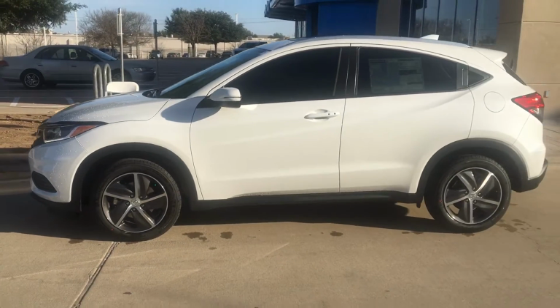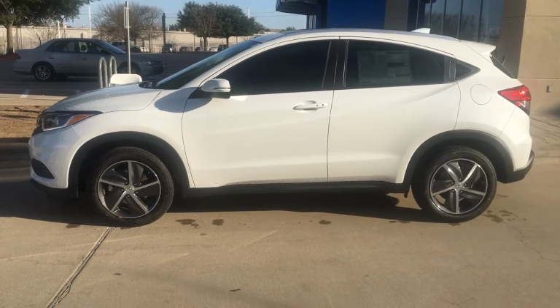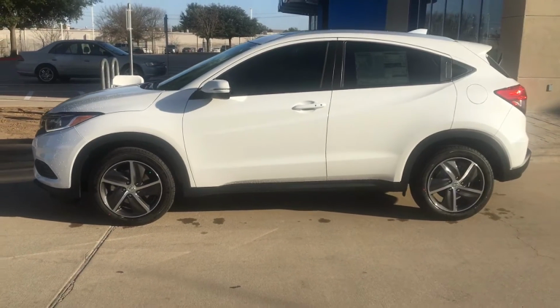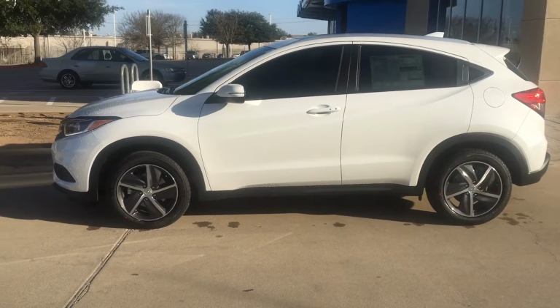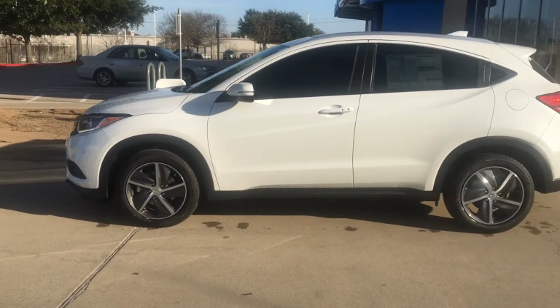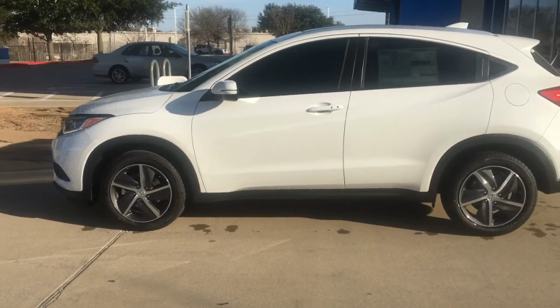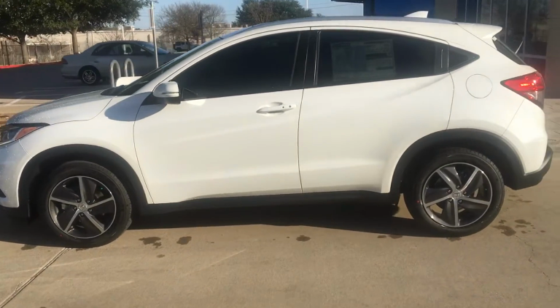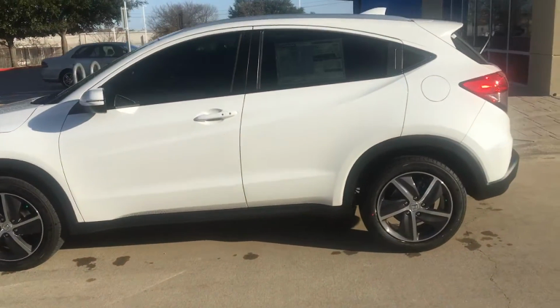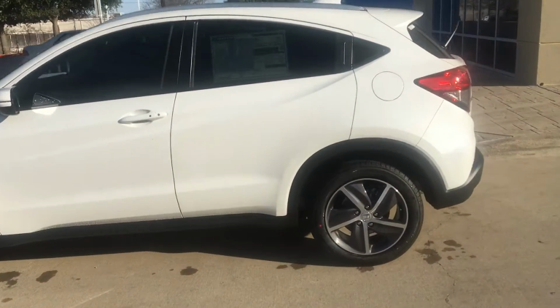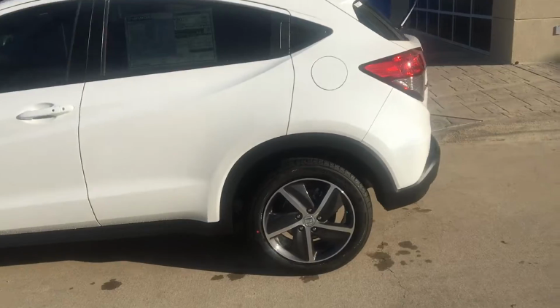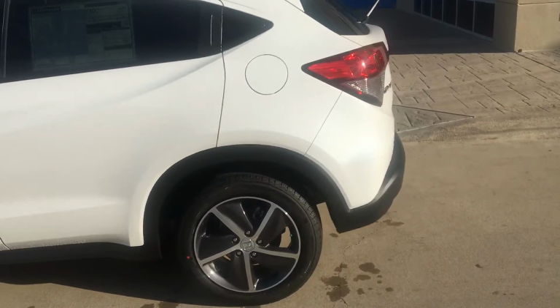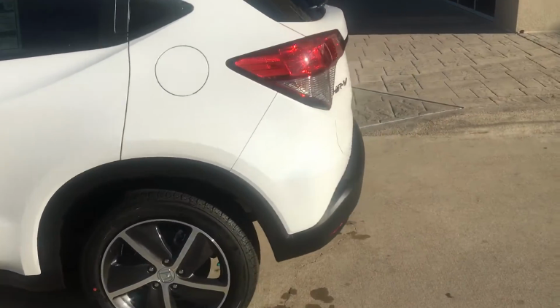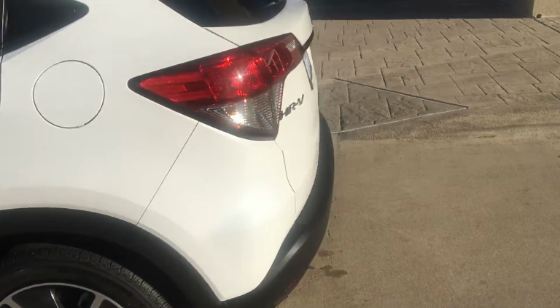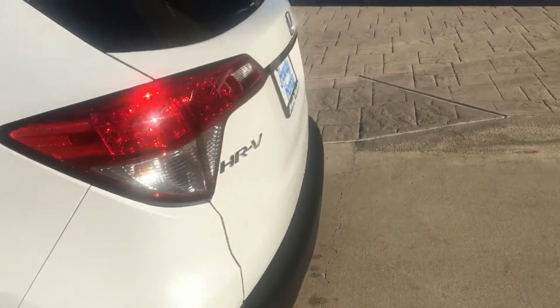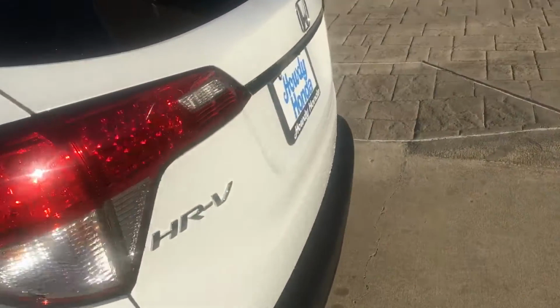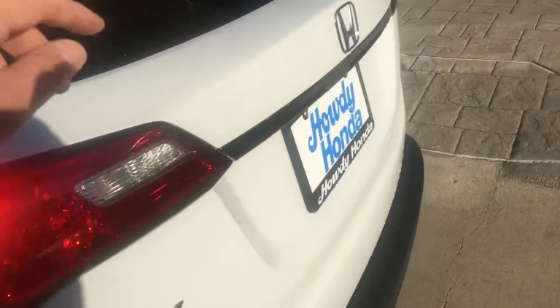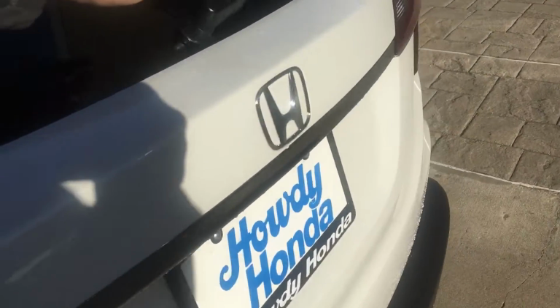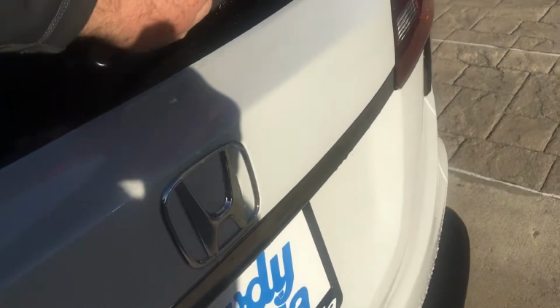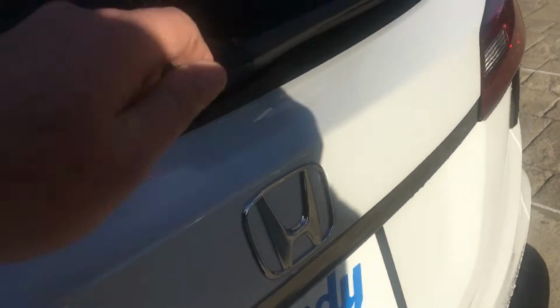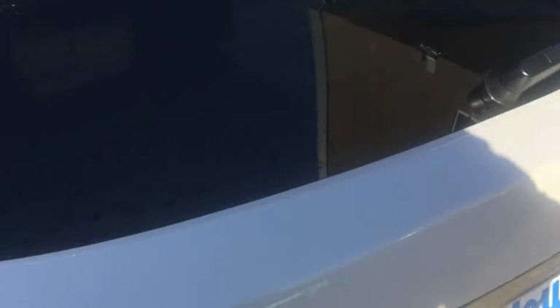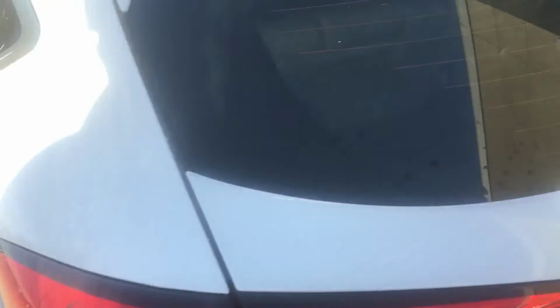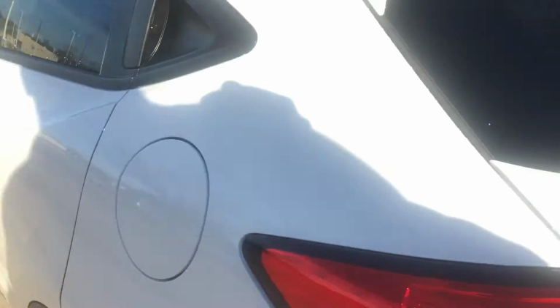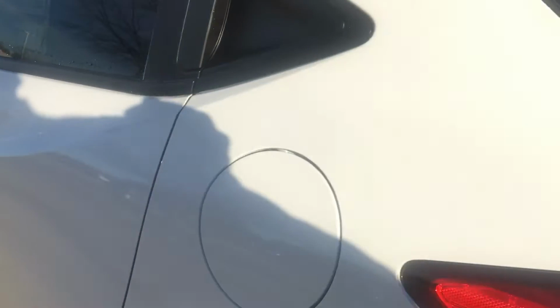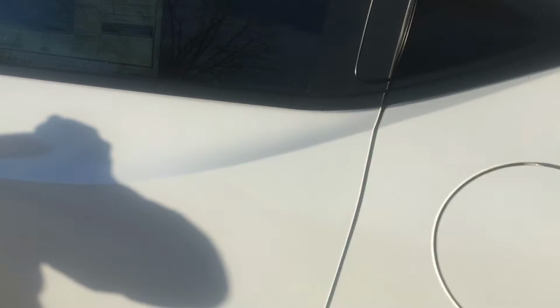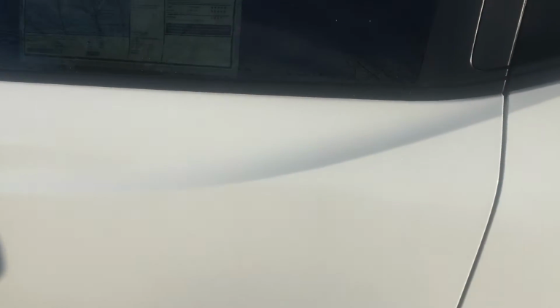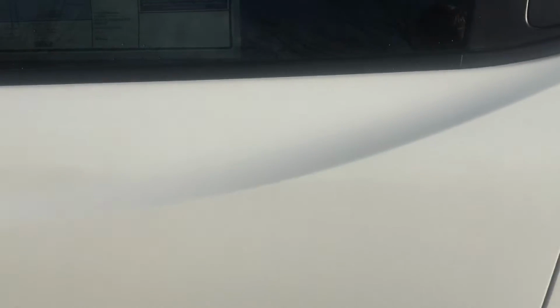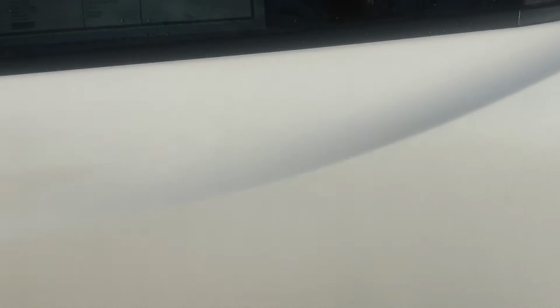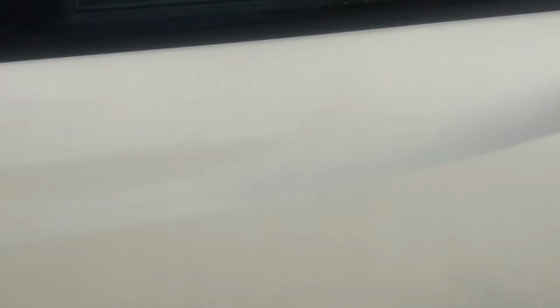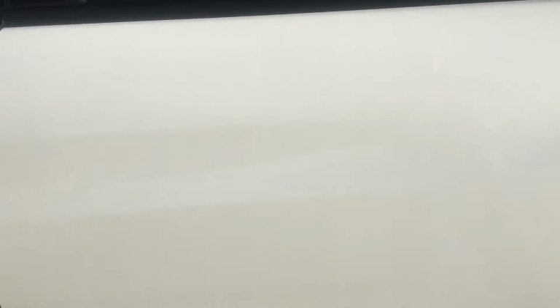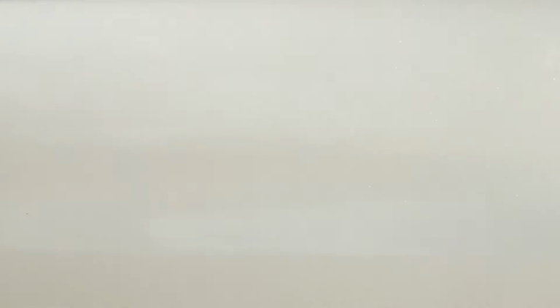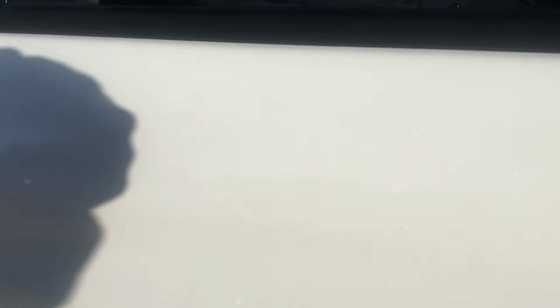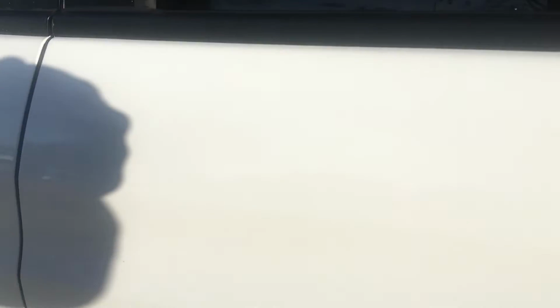So your HR-V EX 2022. I just ran it through the car wash so that it was all cleaned up. They'll obviously still have to do the actual detail and everything, but really pretty pearl white paint.